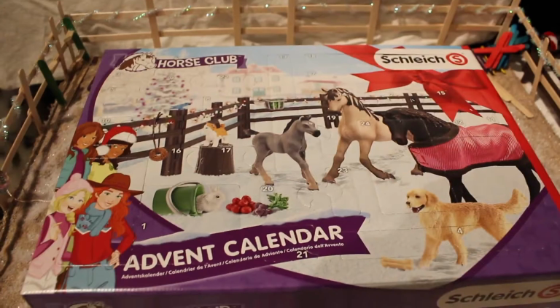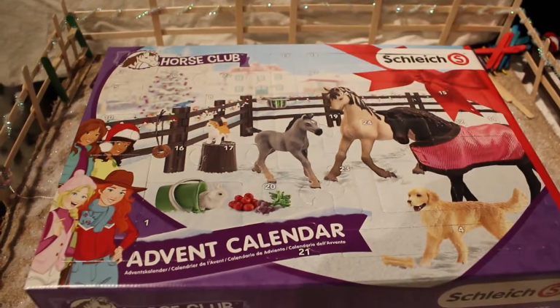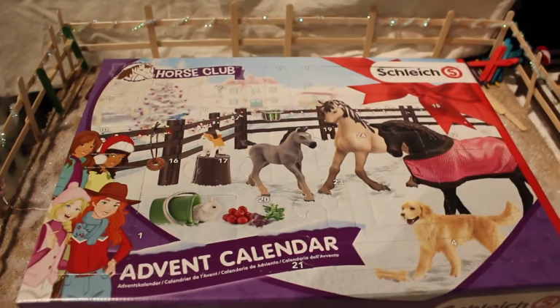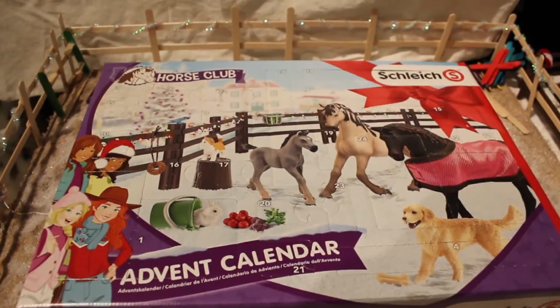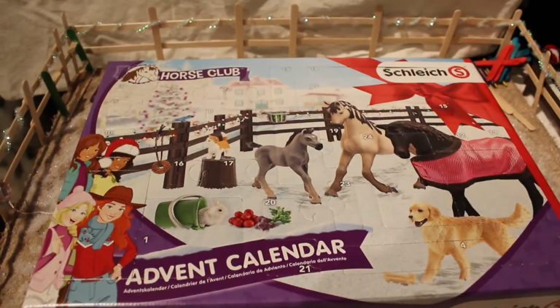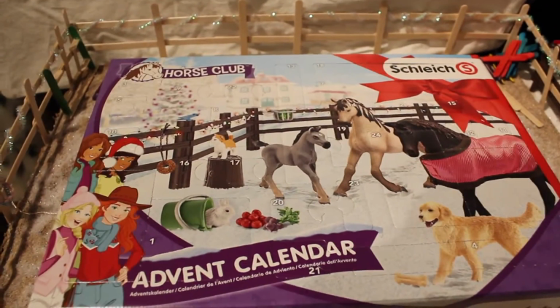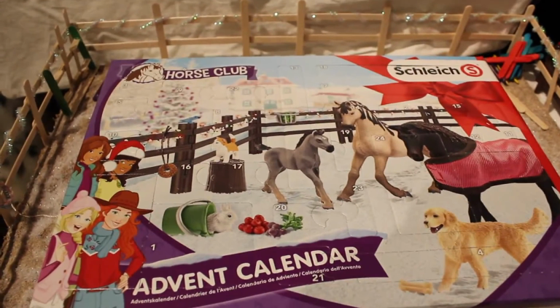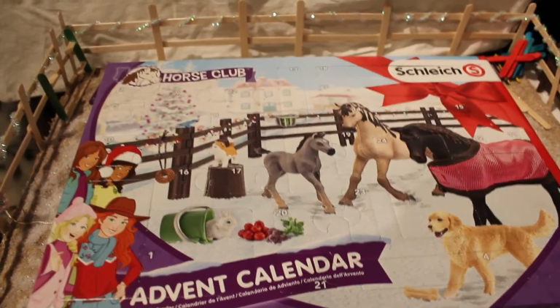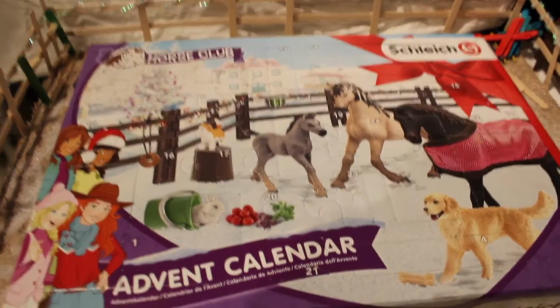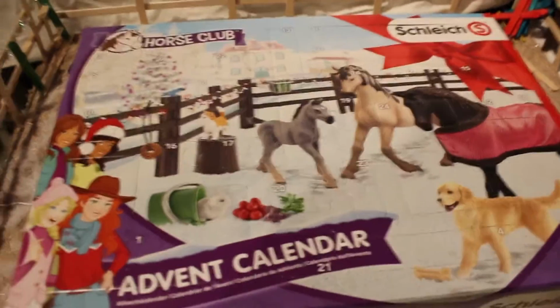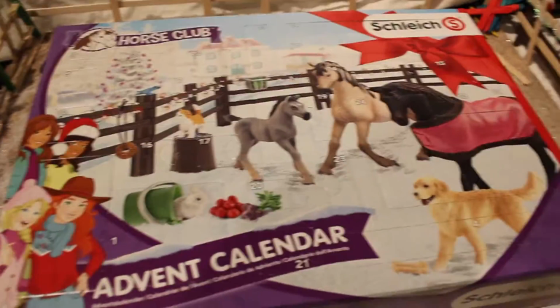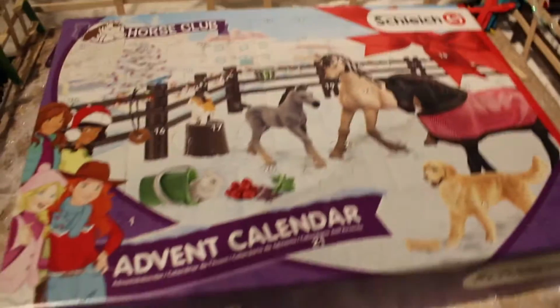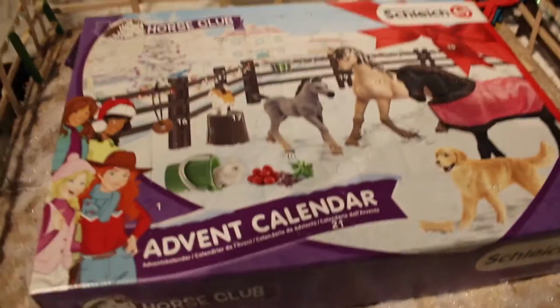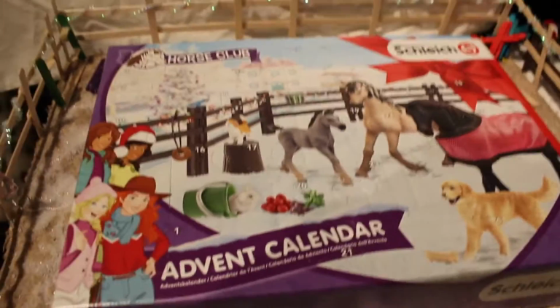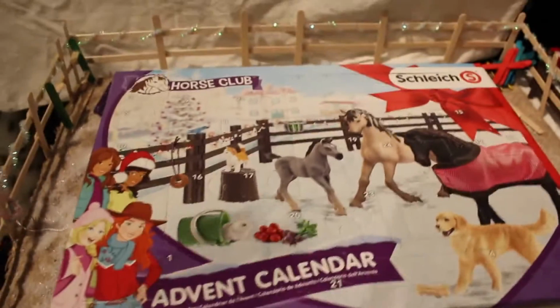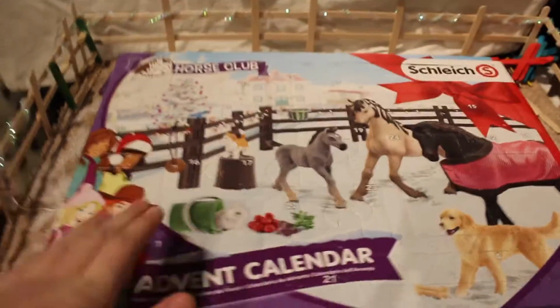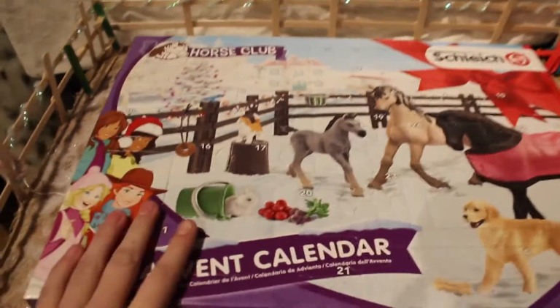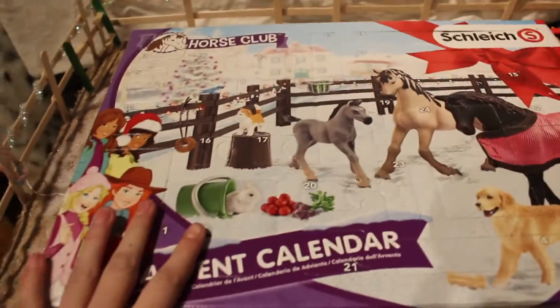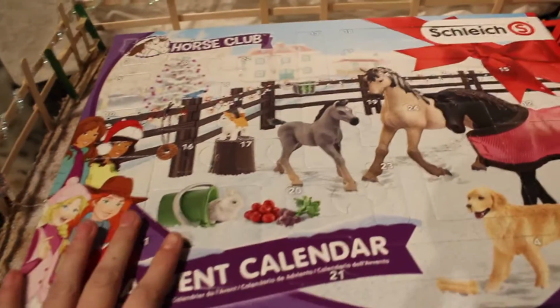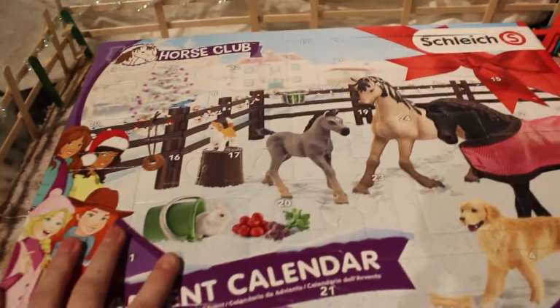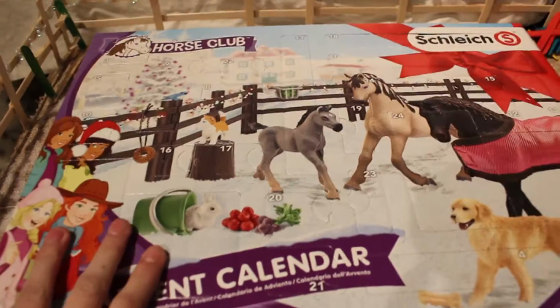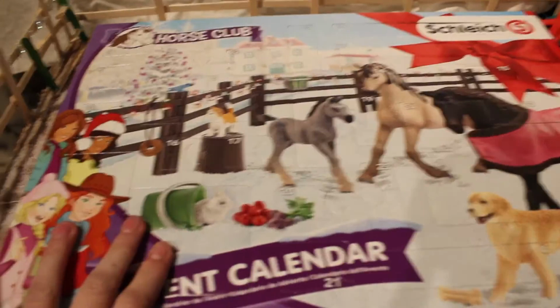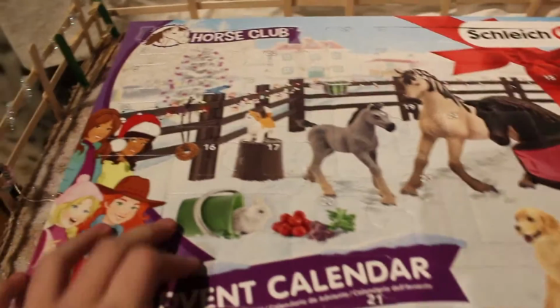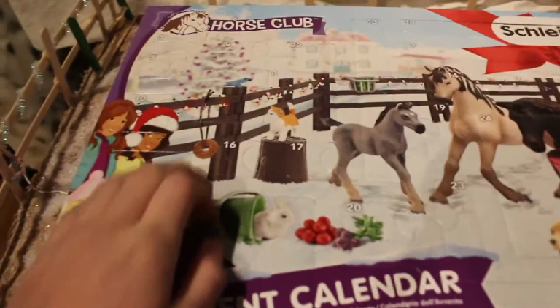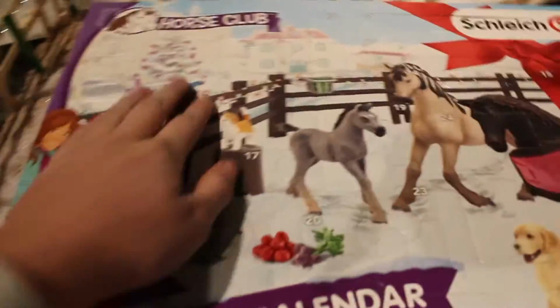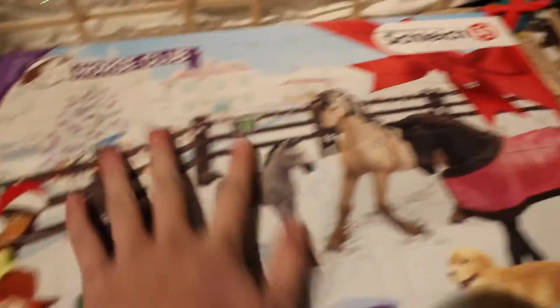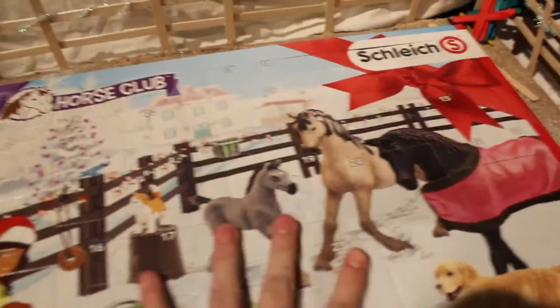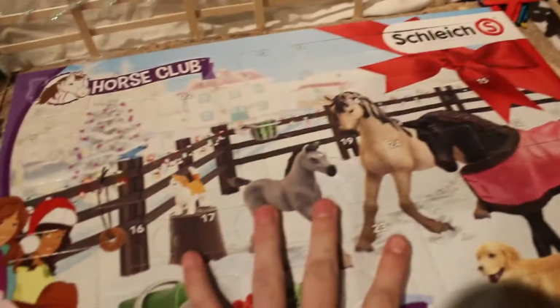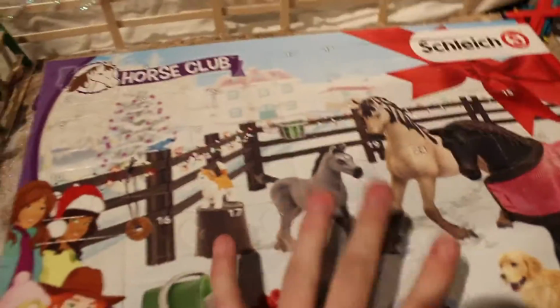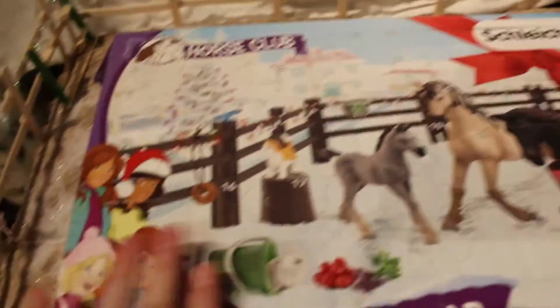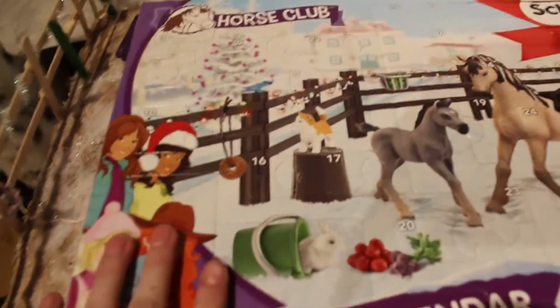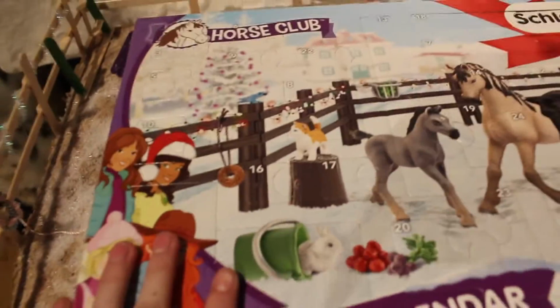Hey guys, it's Riverstar Stables here again. Today I'm going to be showing you the Schleich Advent Calendar.